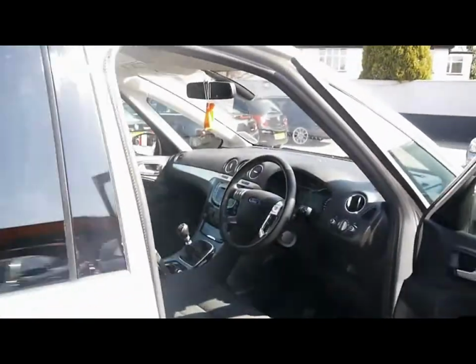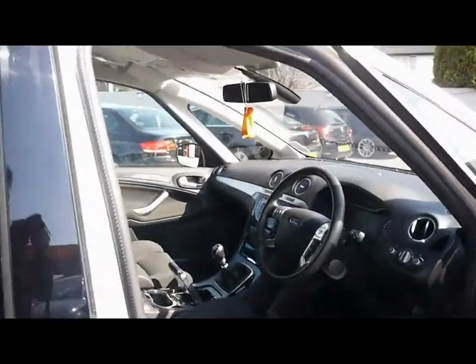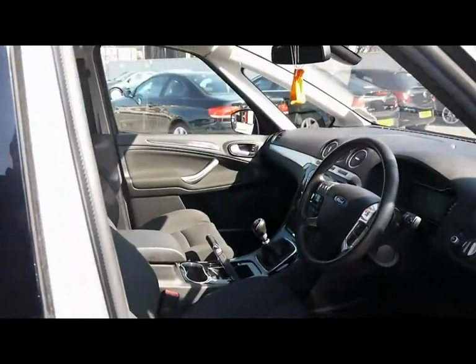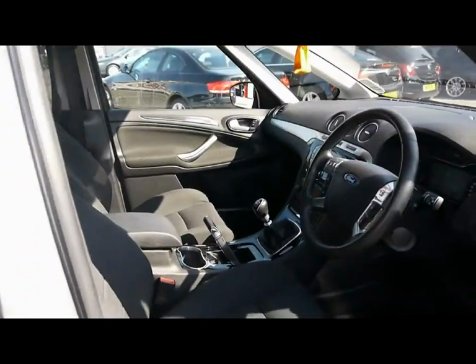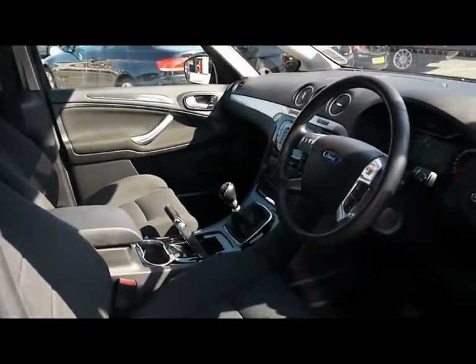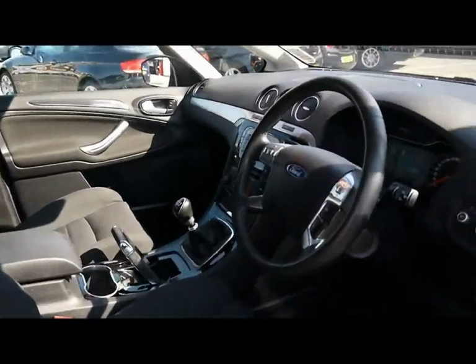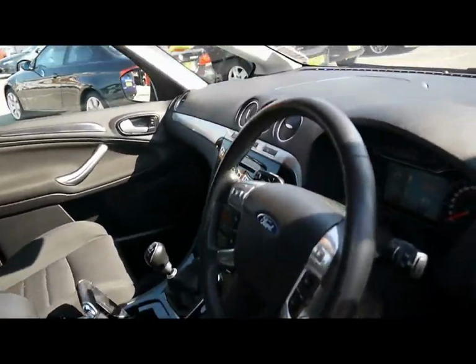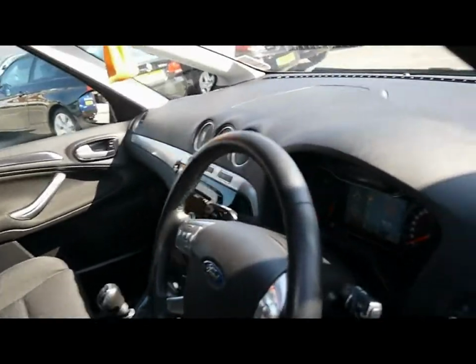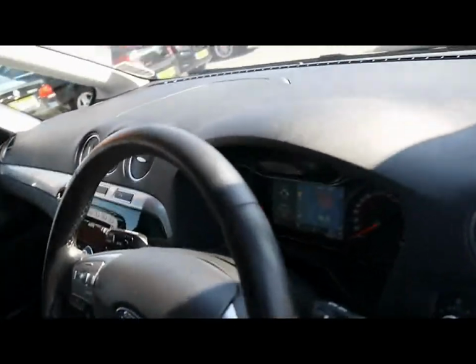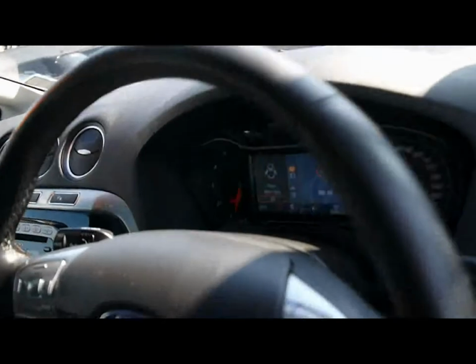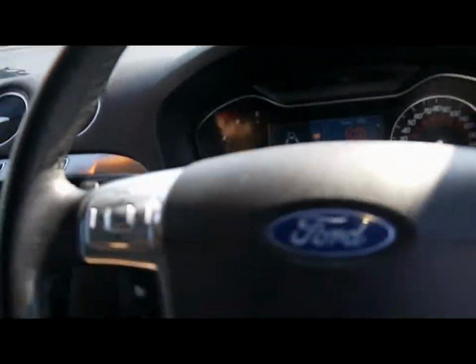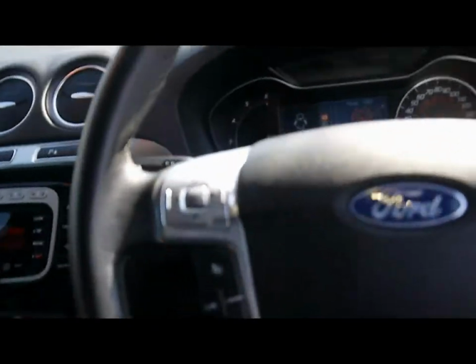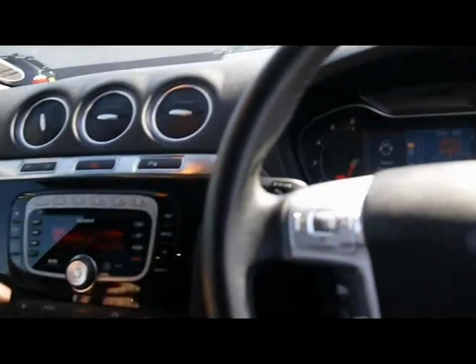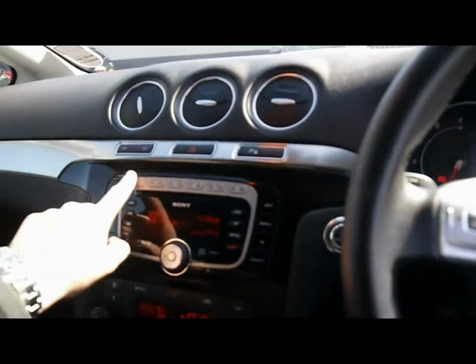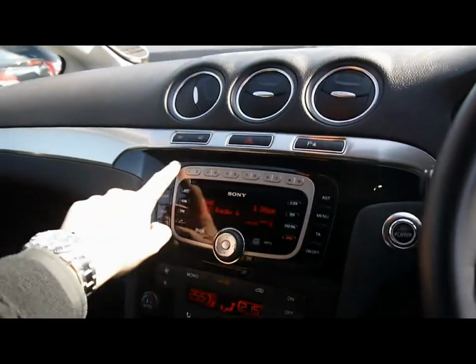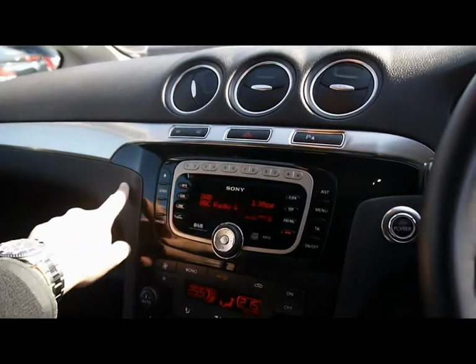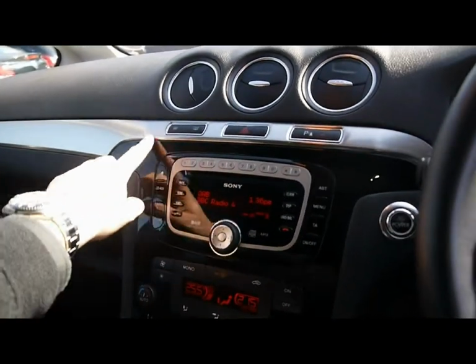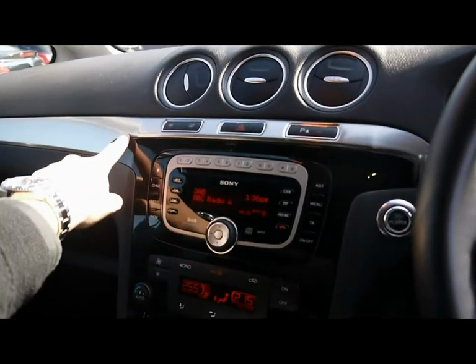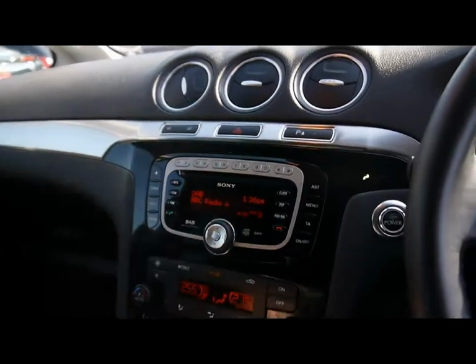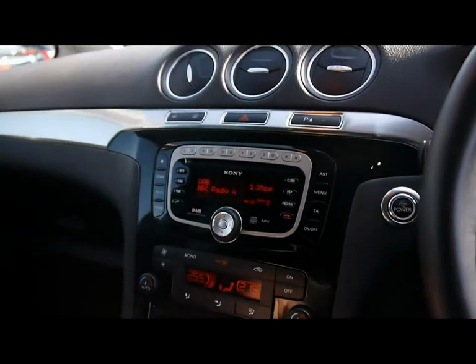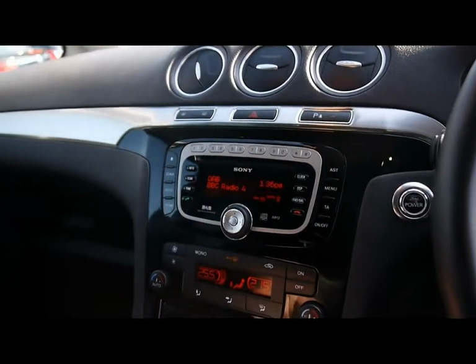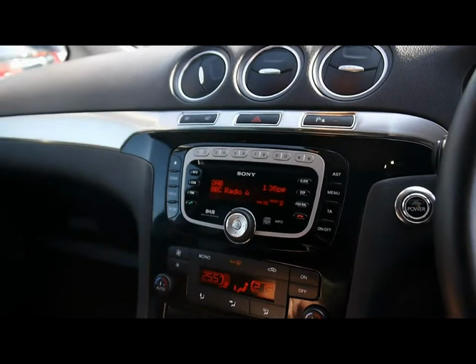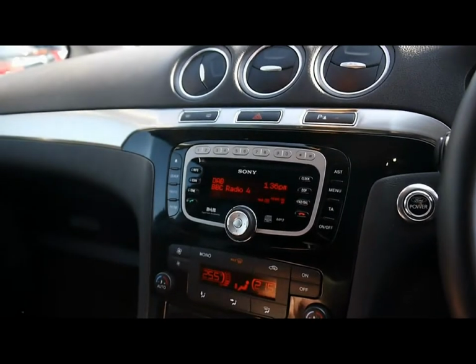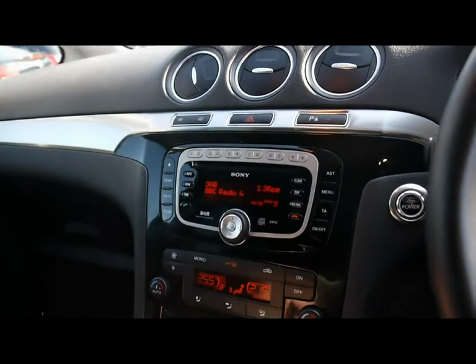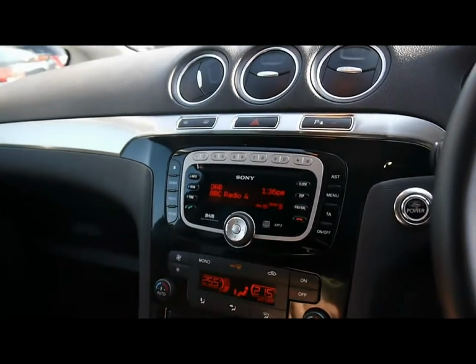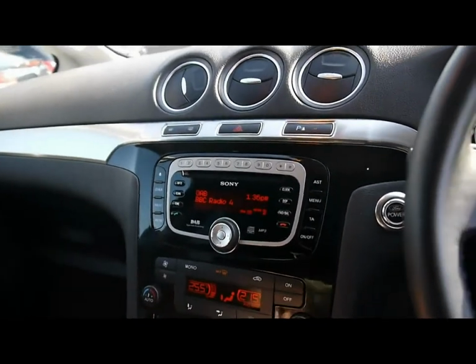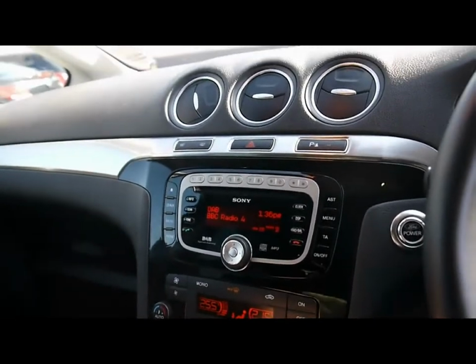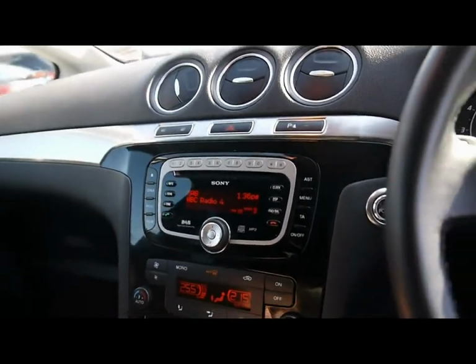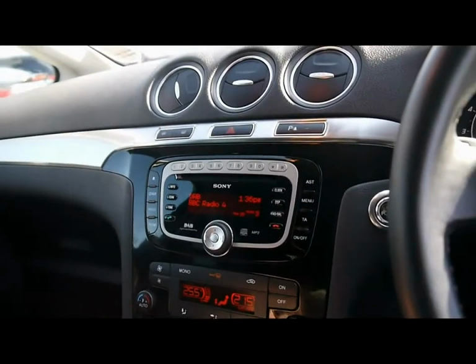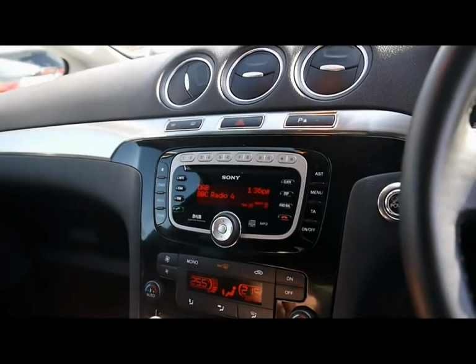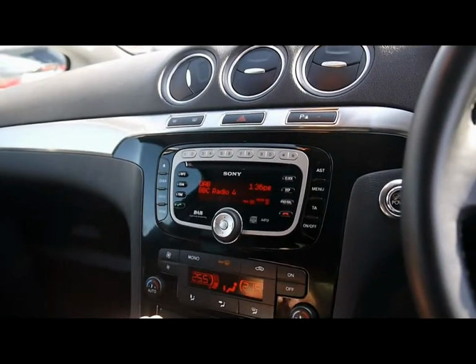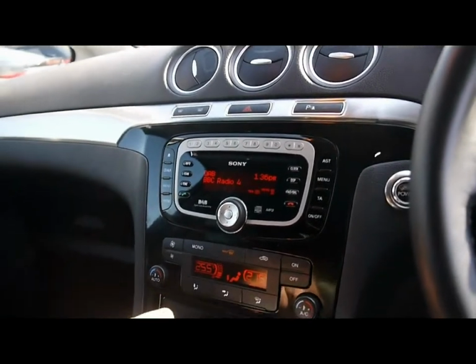Very spacious front cabin. We've got a multifunction steering wheel with cruise control. Piano black dashboard trim with aluminium as well. Sony entertainment system with DAB digital radio, CD player, auxiliary input and USB input as well.